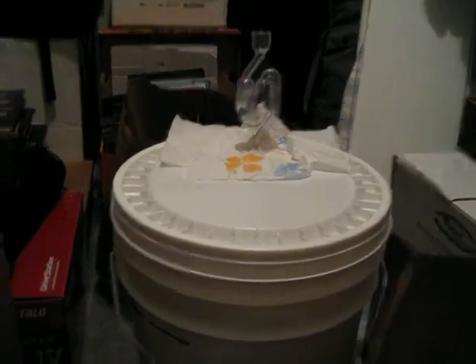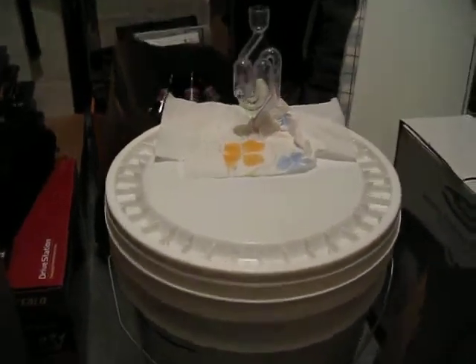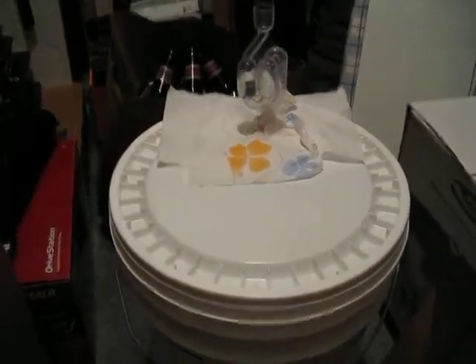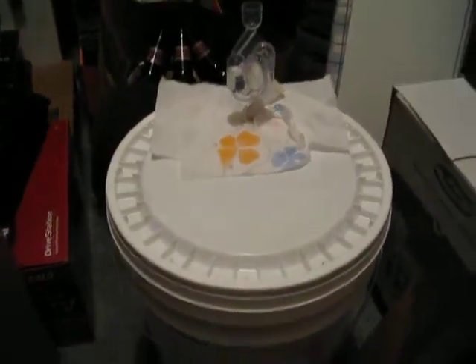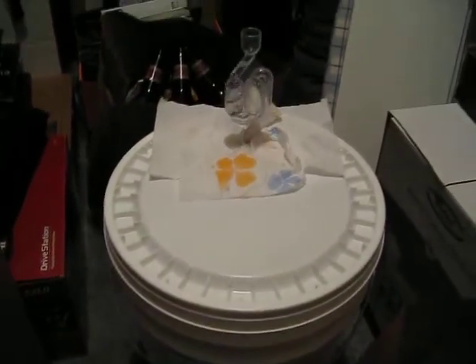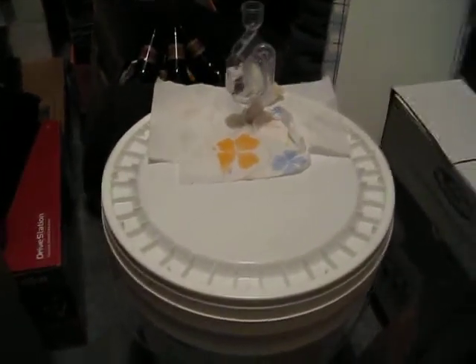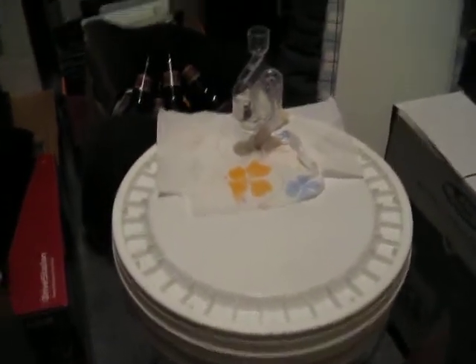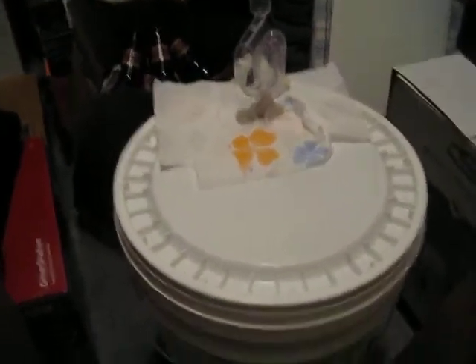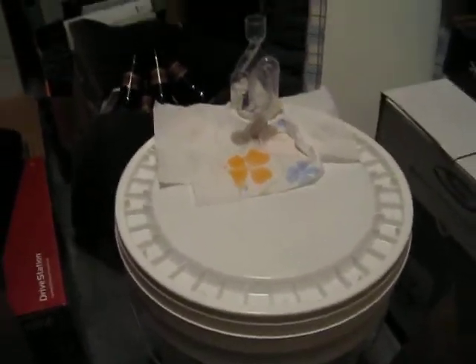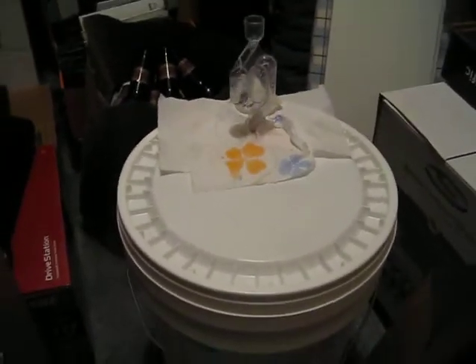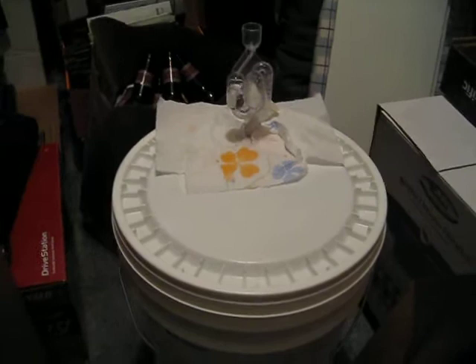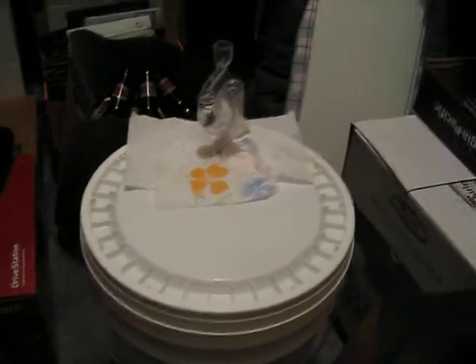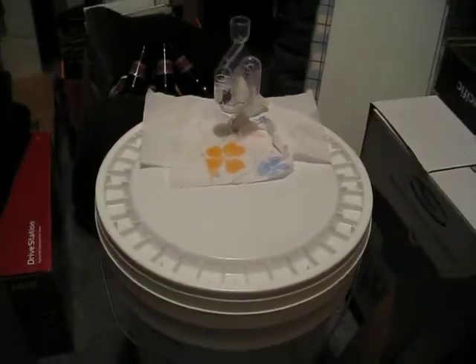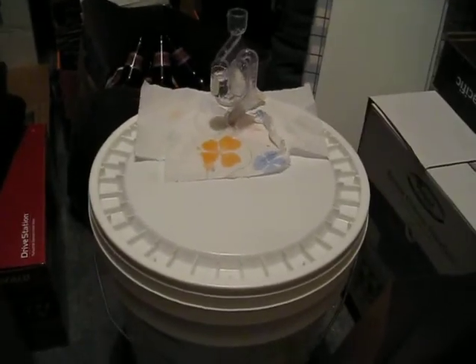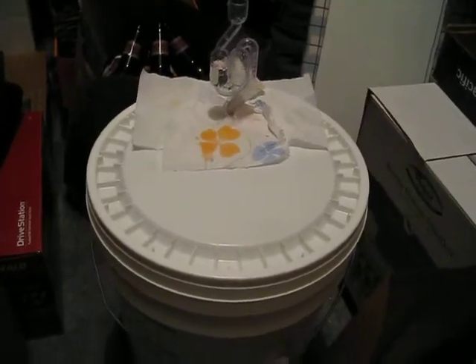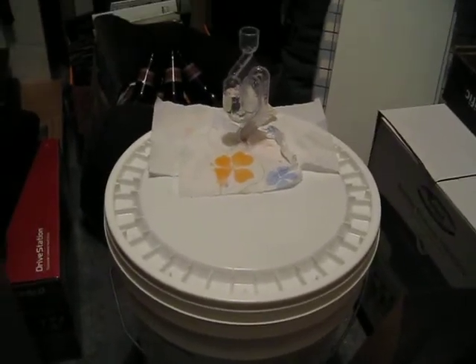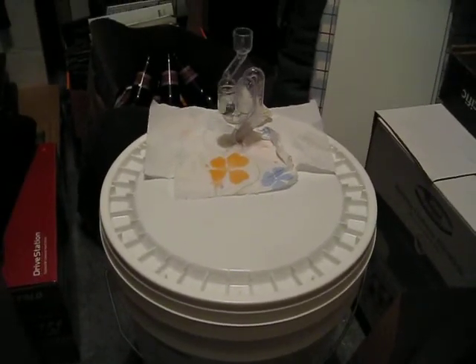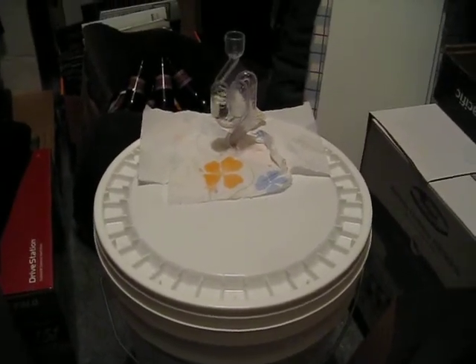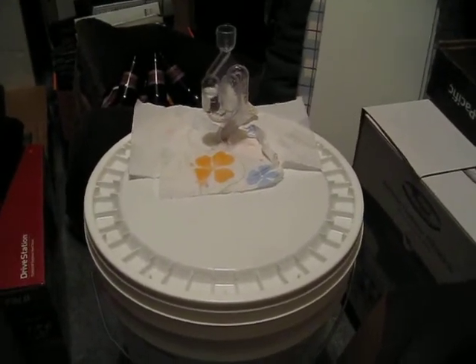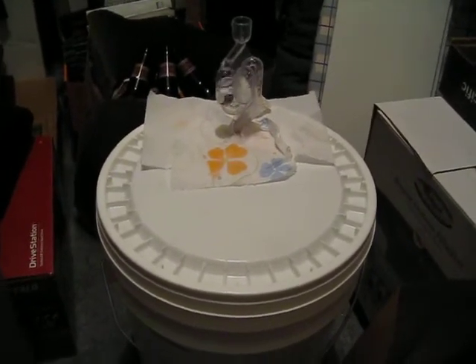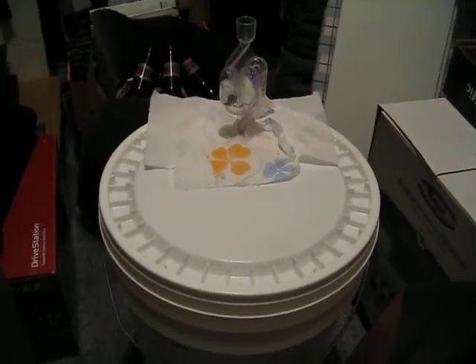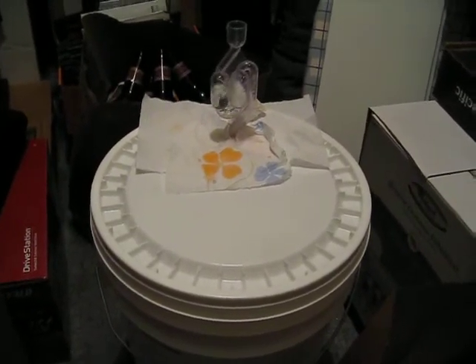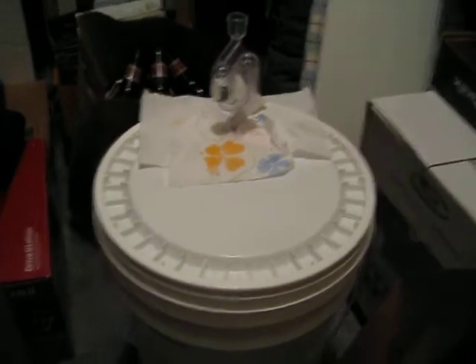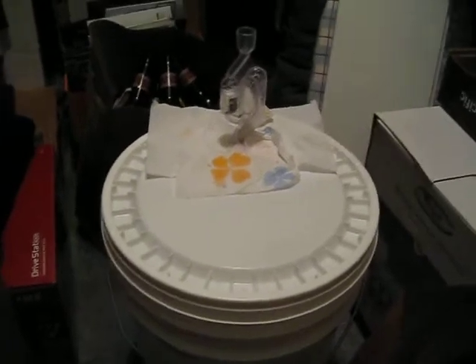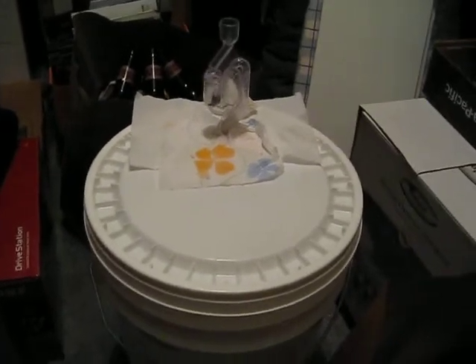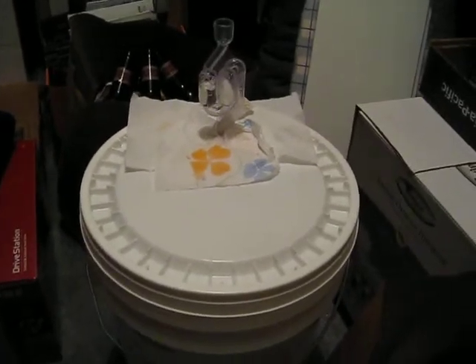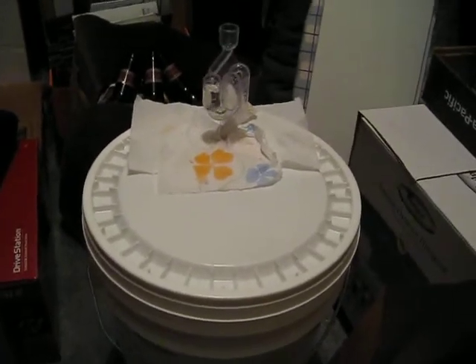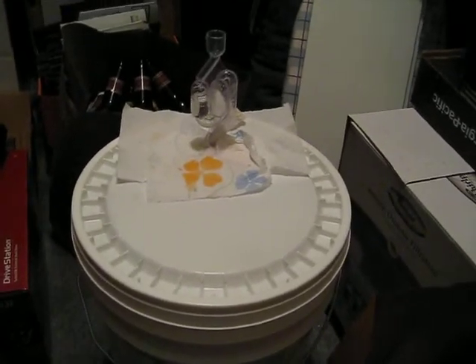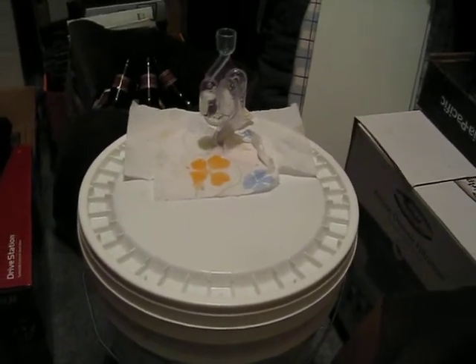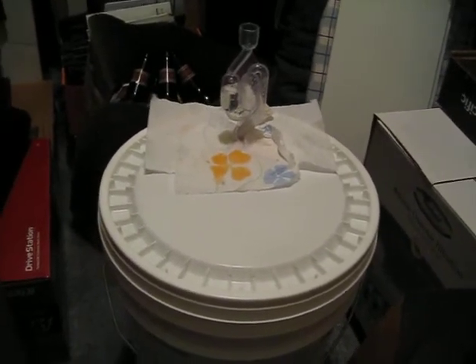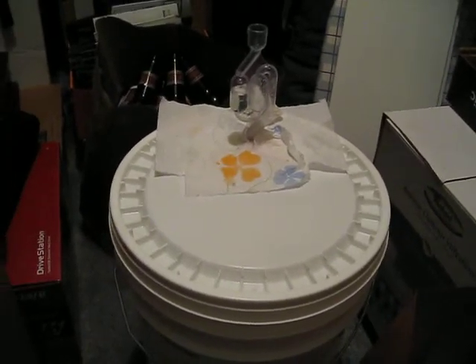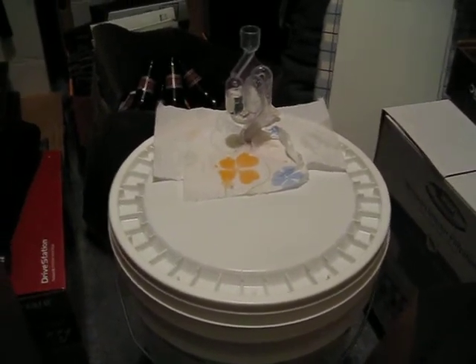My boyfriend is making beer right now. This is his second batch. He boiled all of the stuff yesterday and then he put it in this sanitized bucket. And now the yeast in there is eating up all the sugar in the grains and in the sugar, I guess.